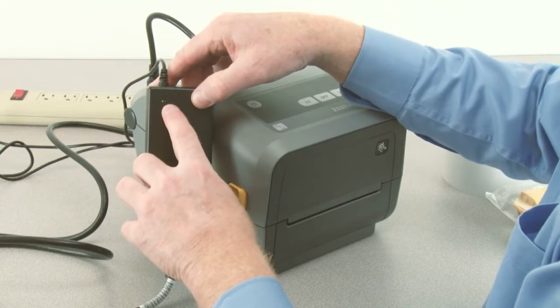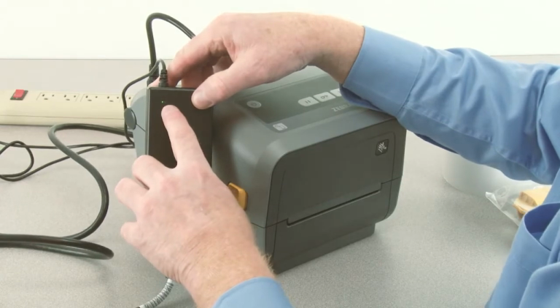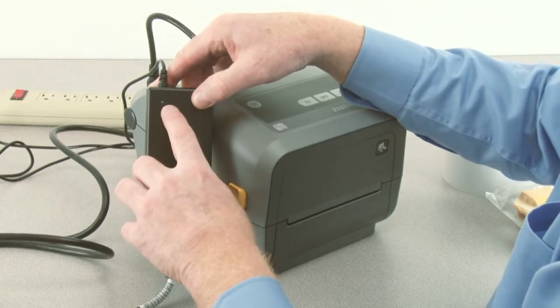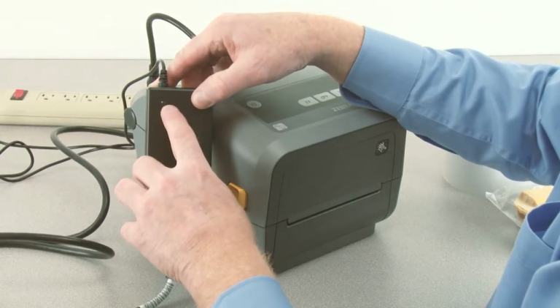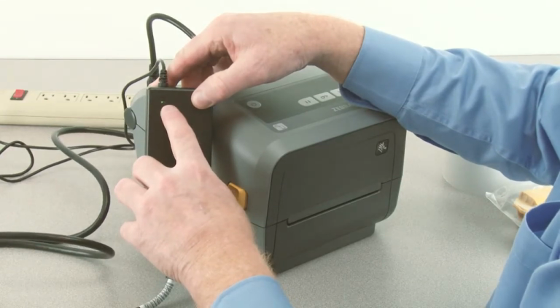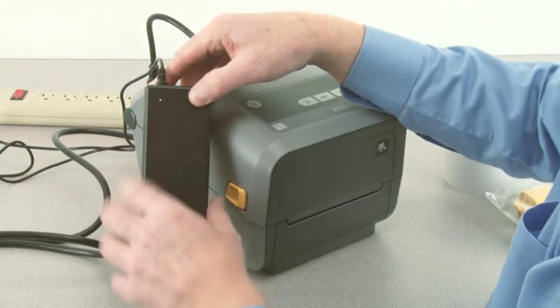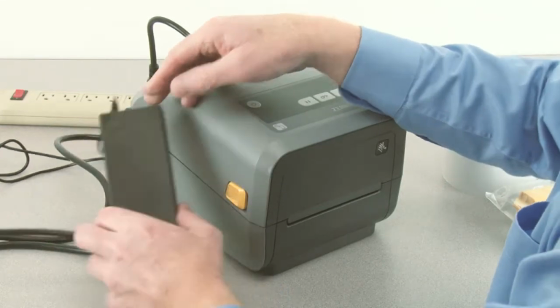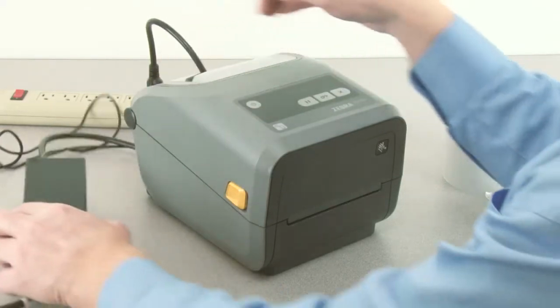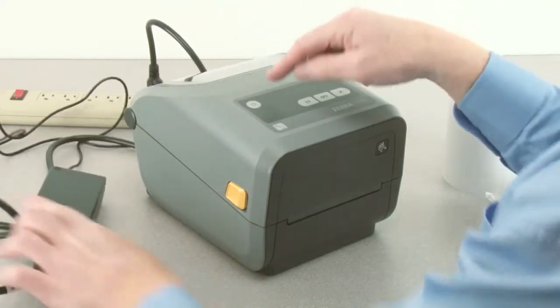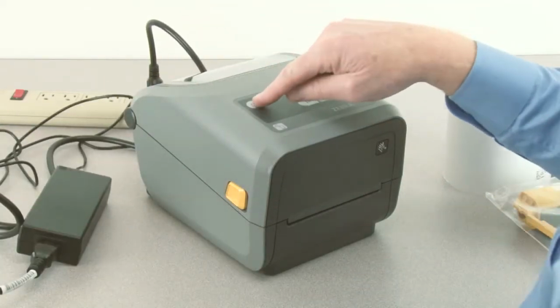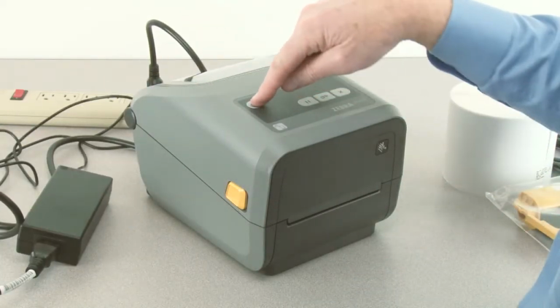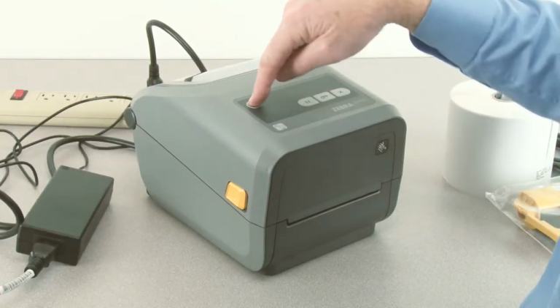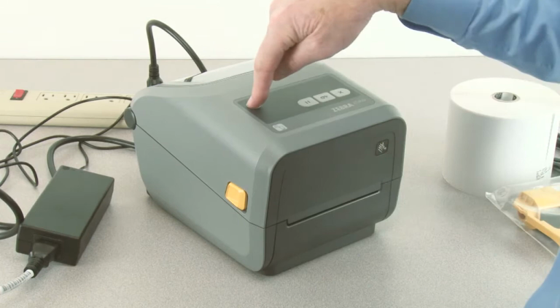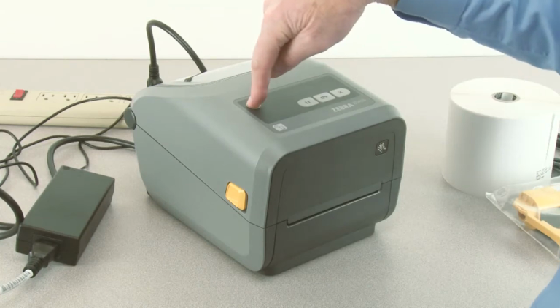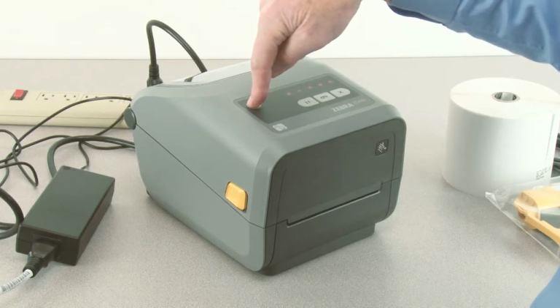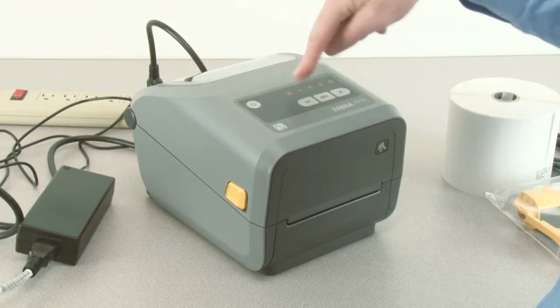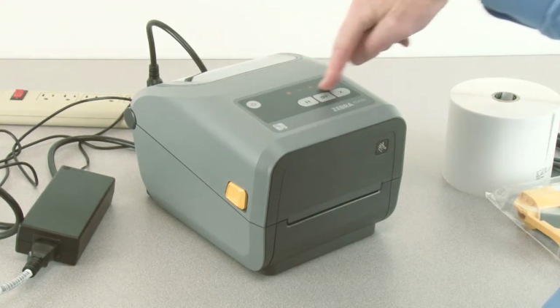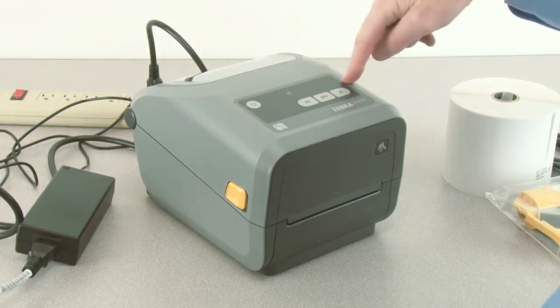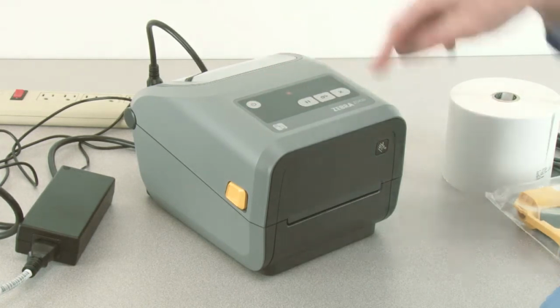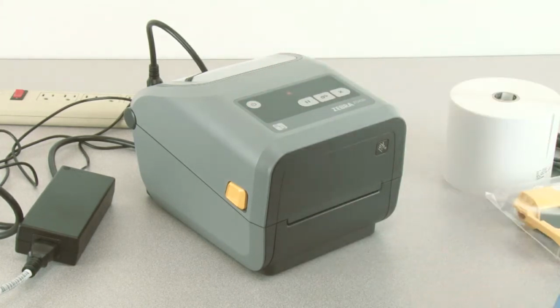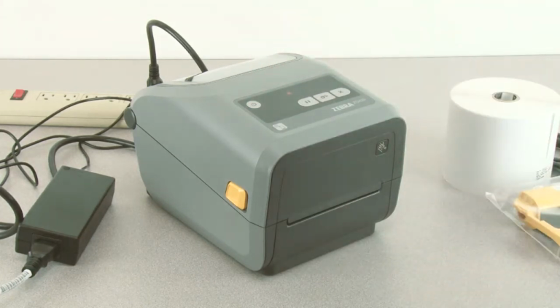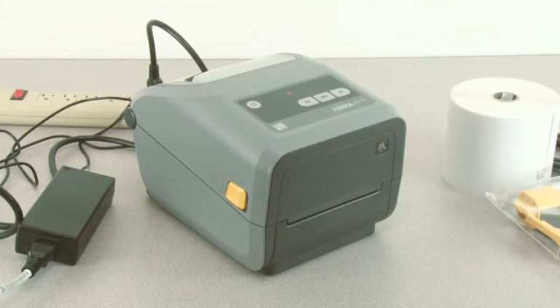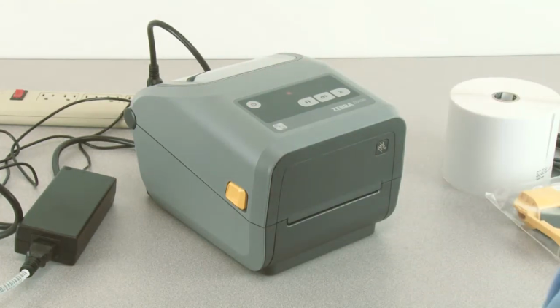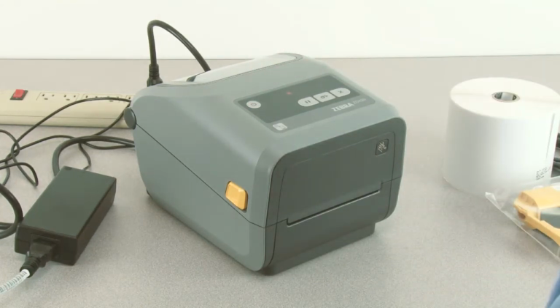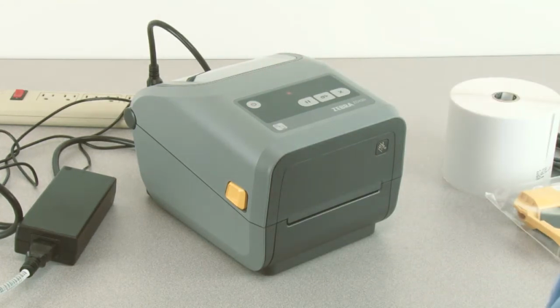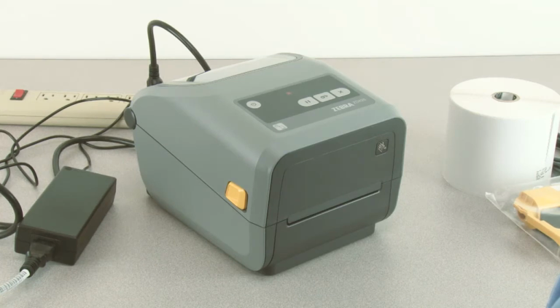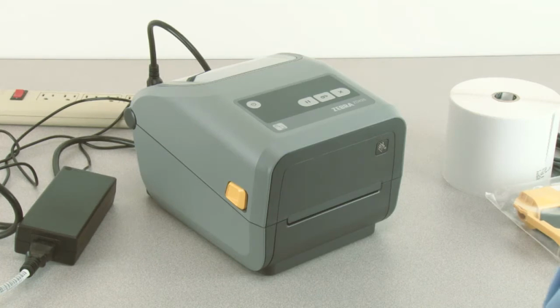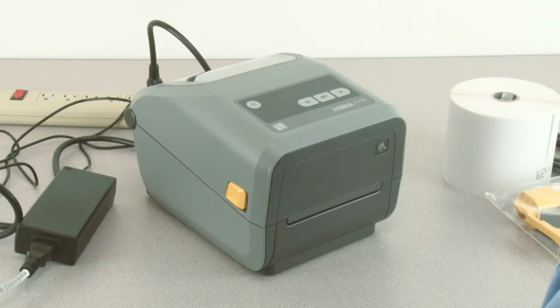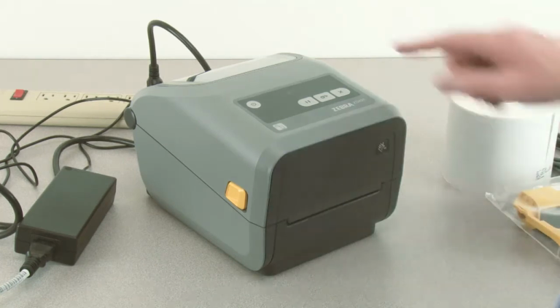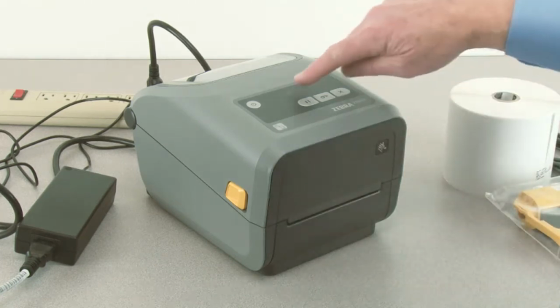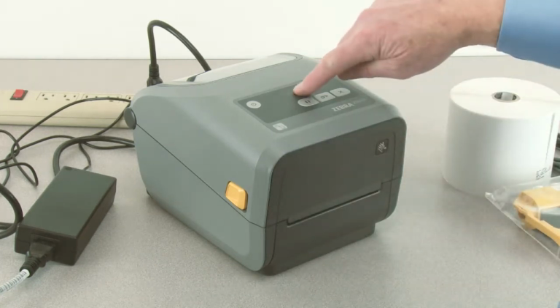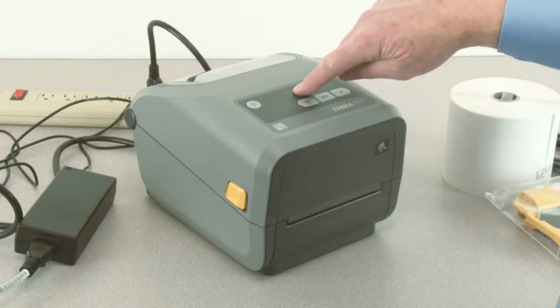Verify the indicator is illuminated. Press and hold the power button until the indicators illuminate. When ready, the status indicator will show green.